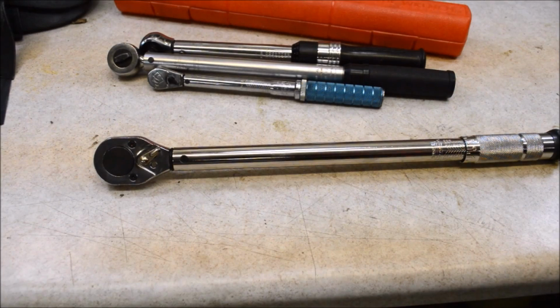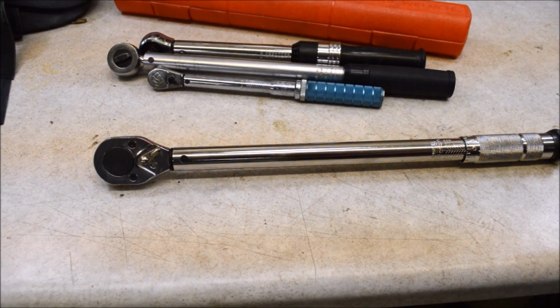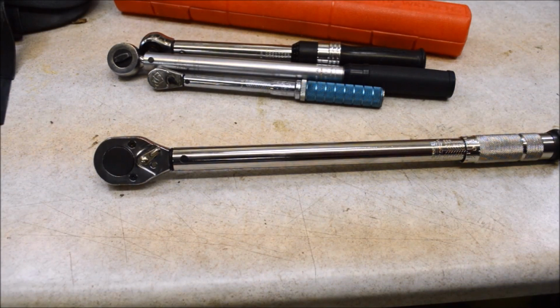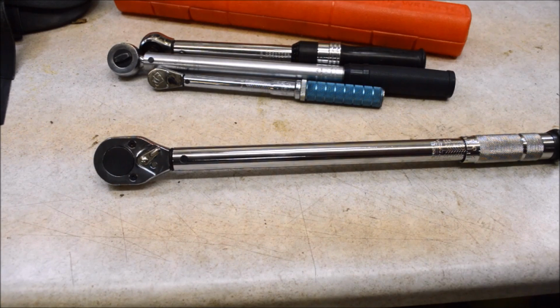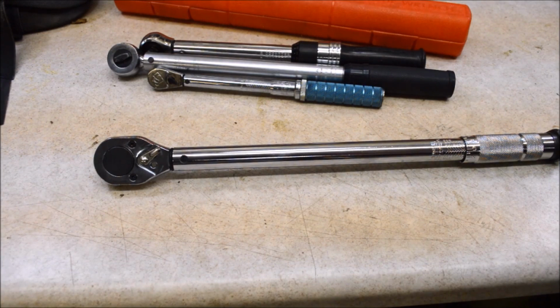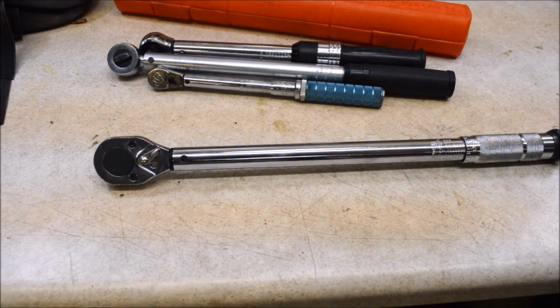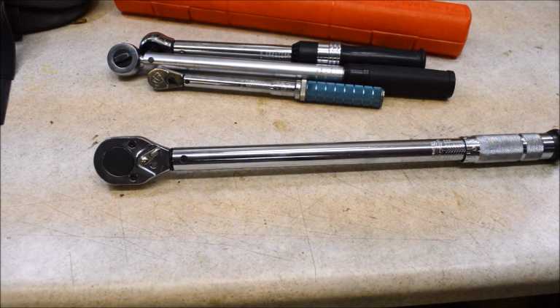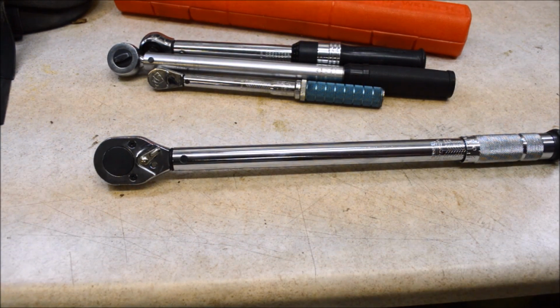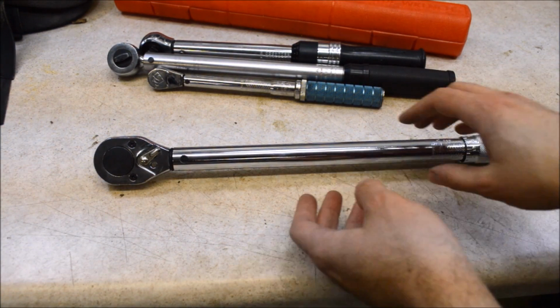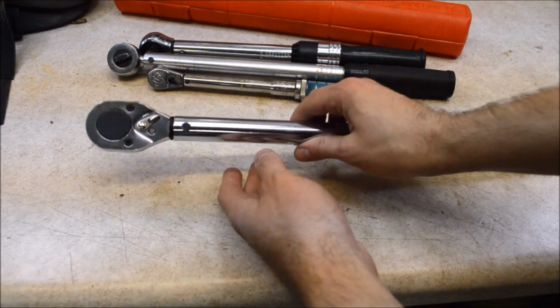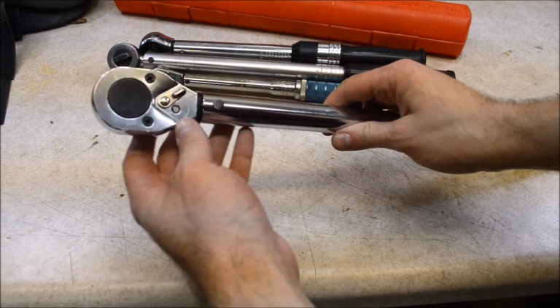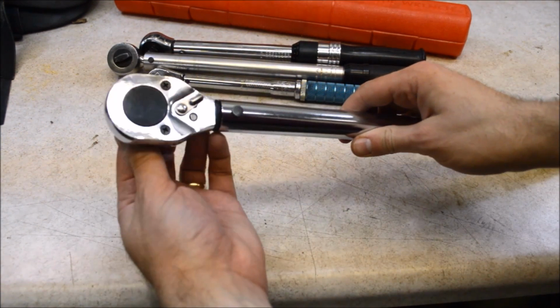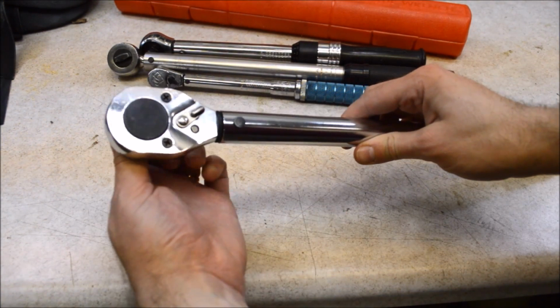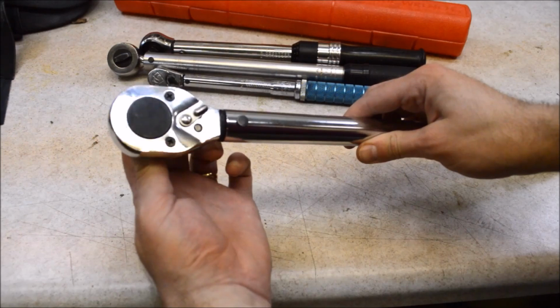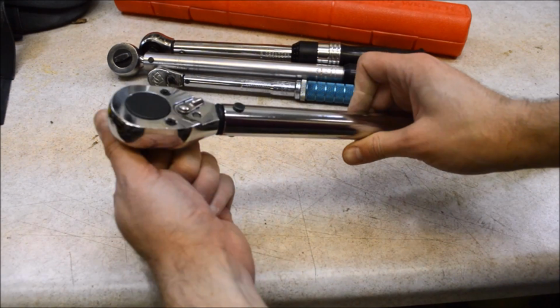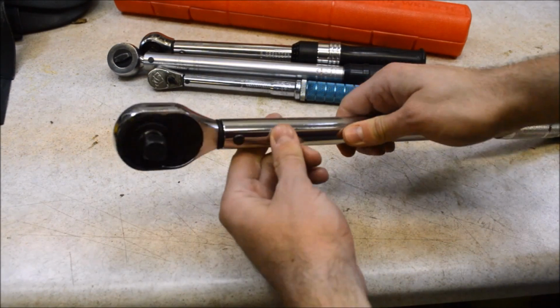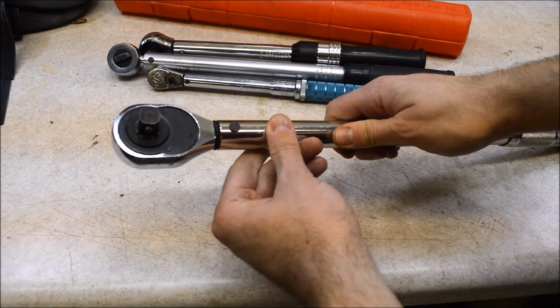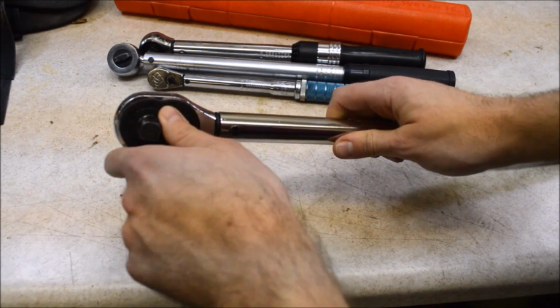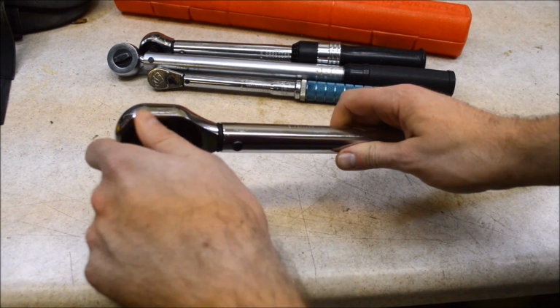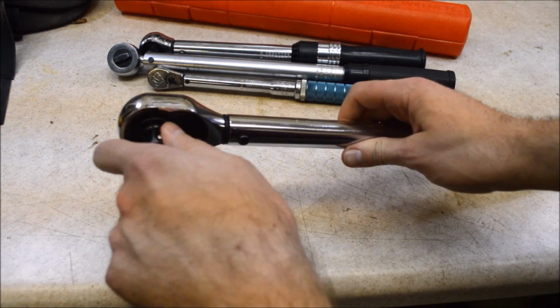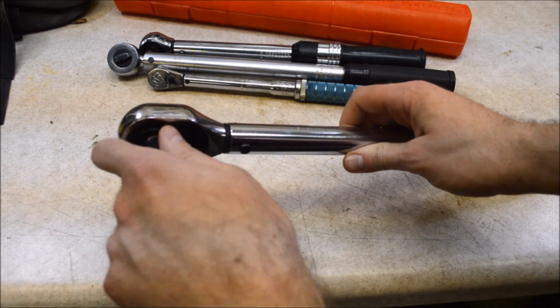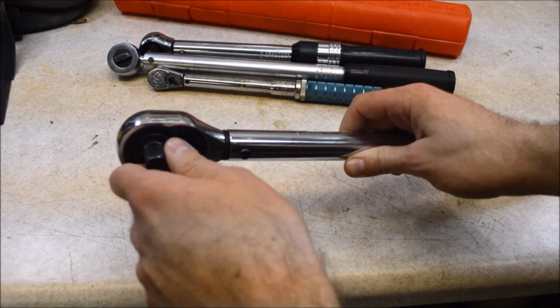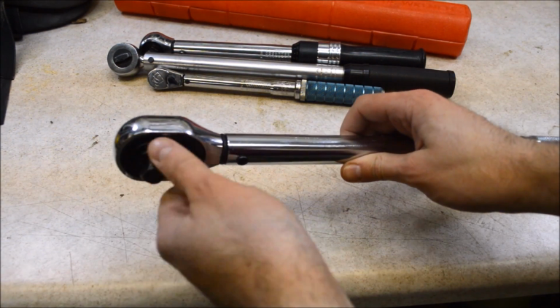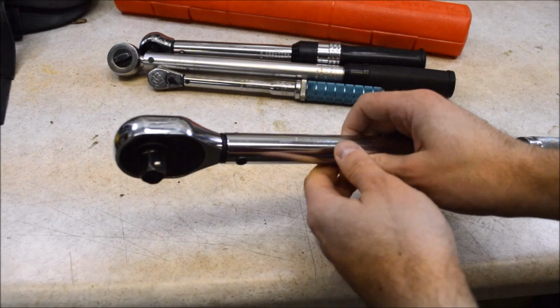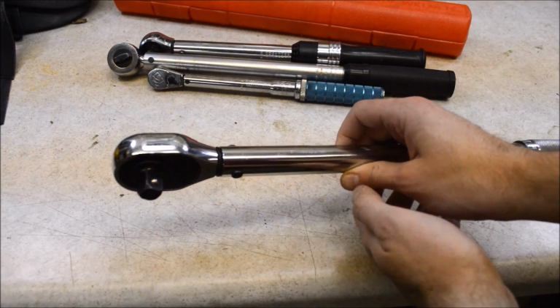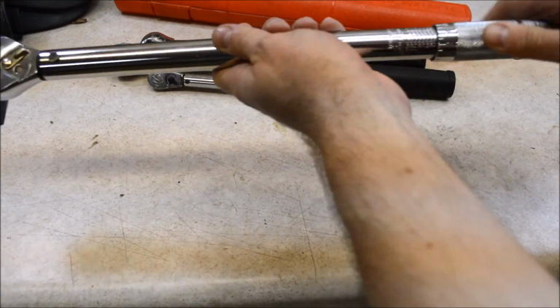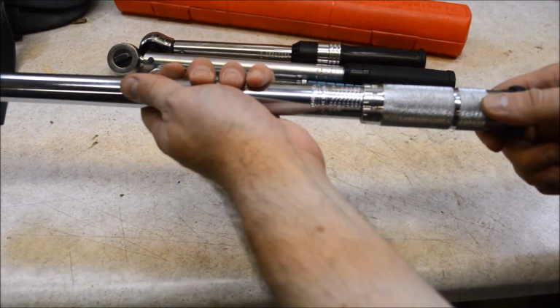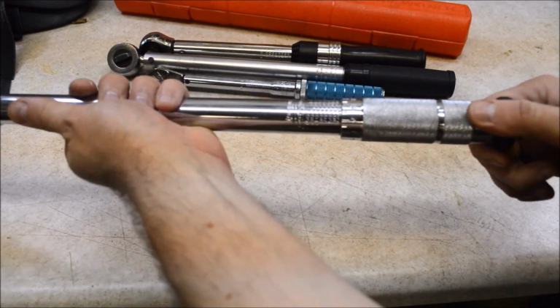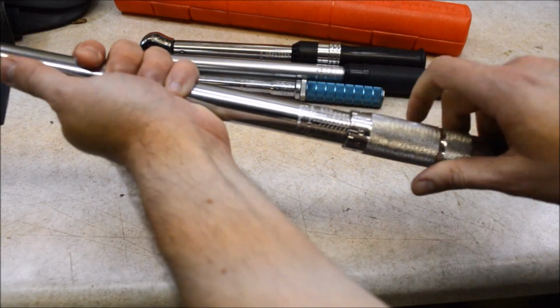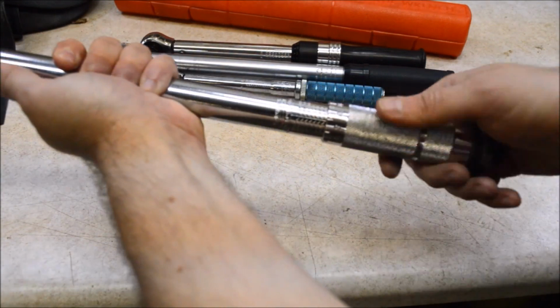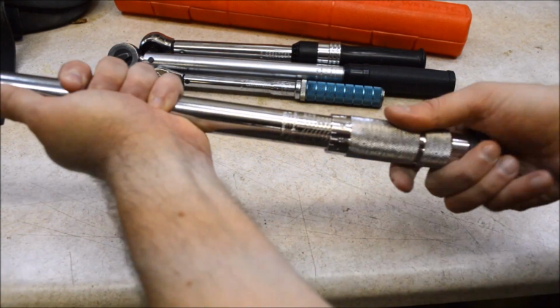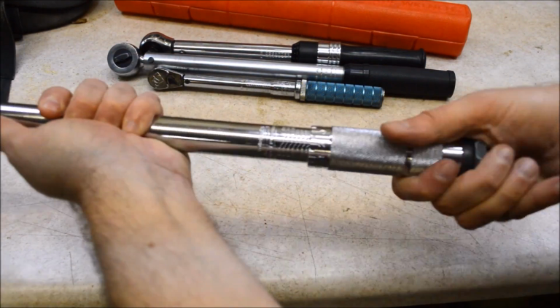Some of the things that are not so good about this torque wrench: it has a basic low tooth count ratchet mechanism. This is a copy of the old proto design that I'm sure many of you are familiar with. Also, the adjustment mechanism is not that great.